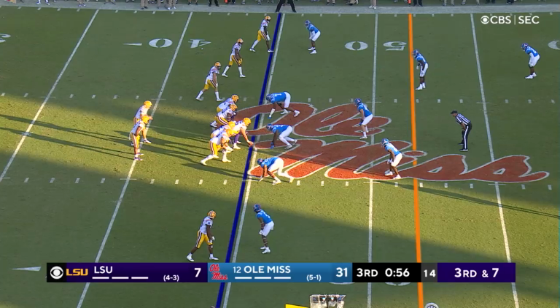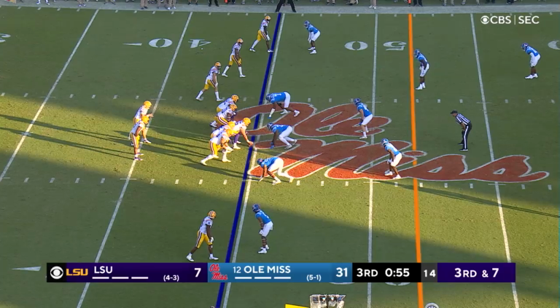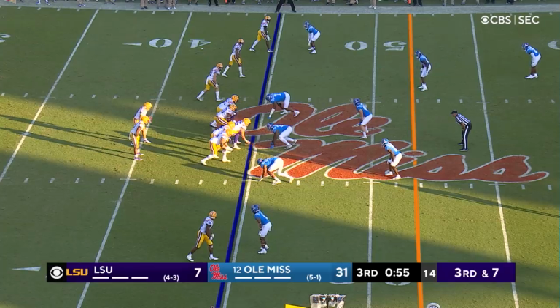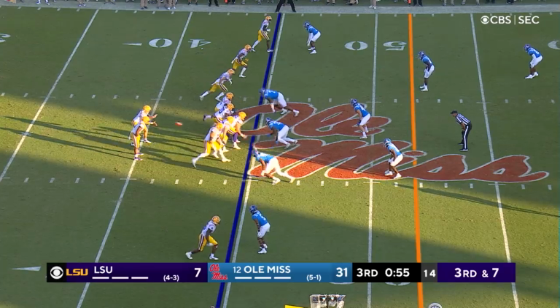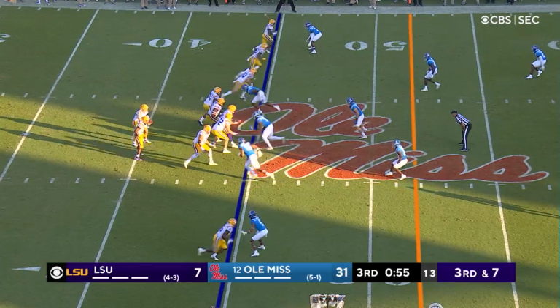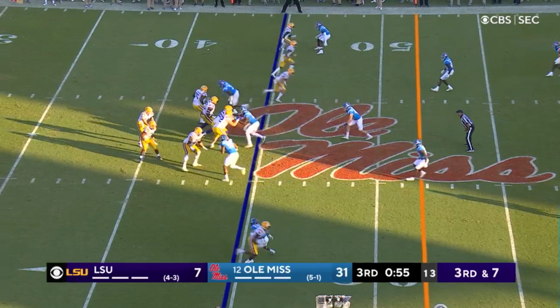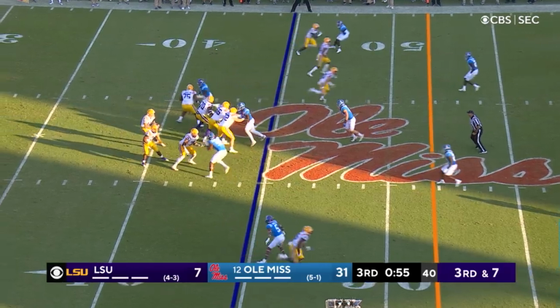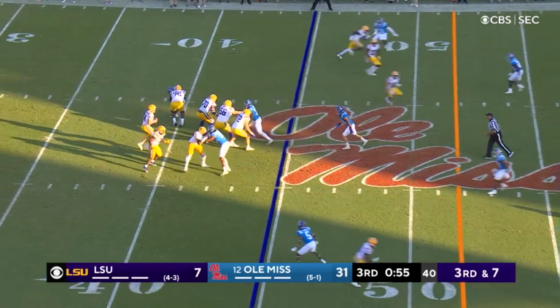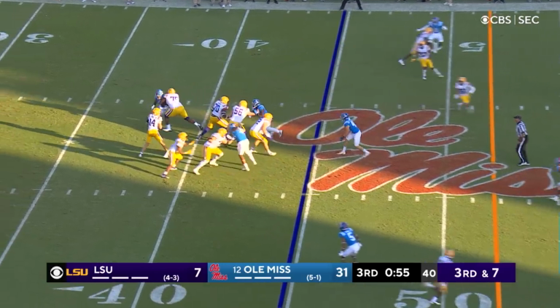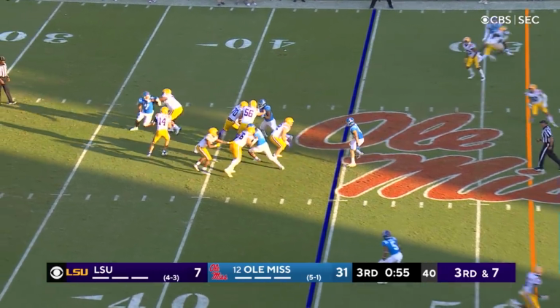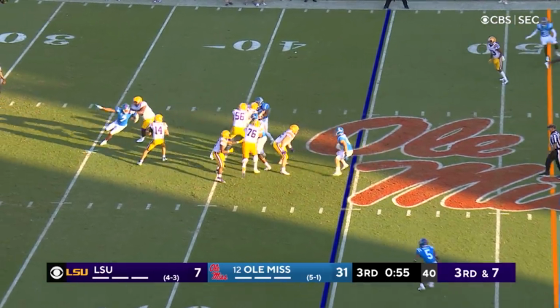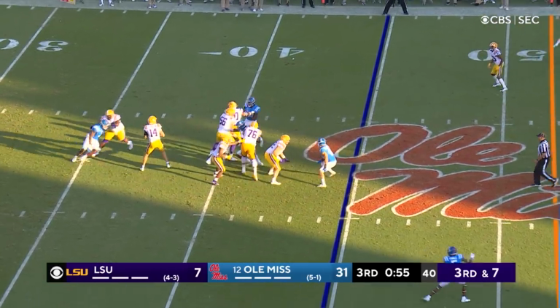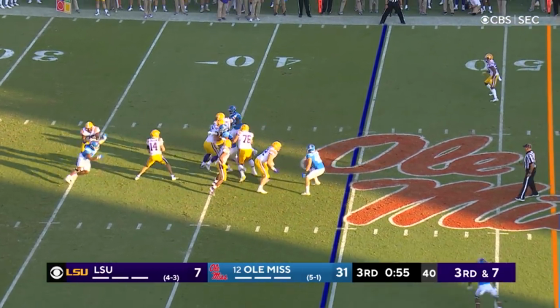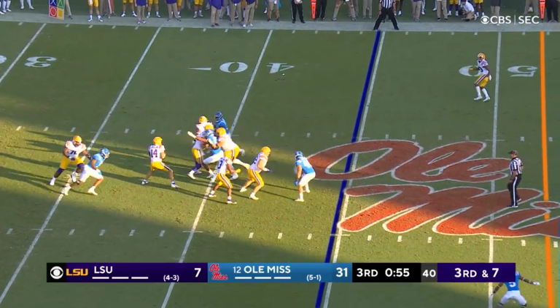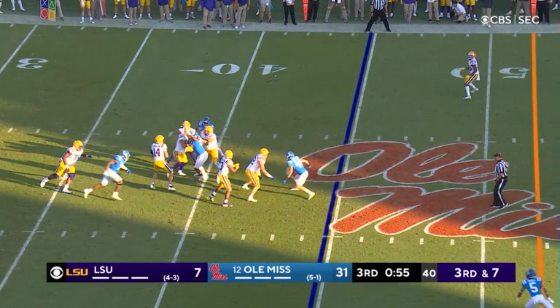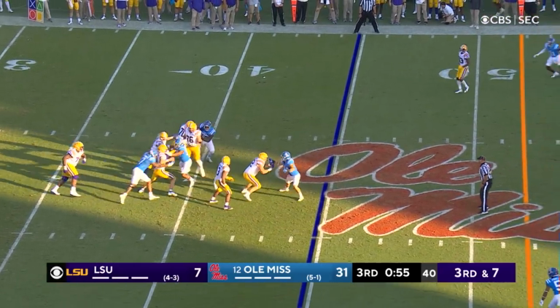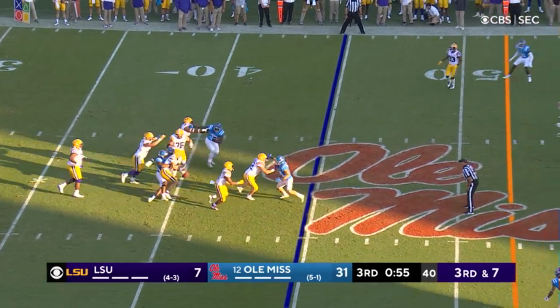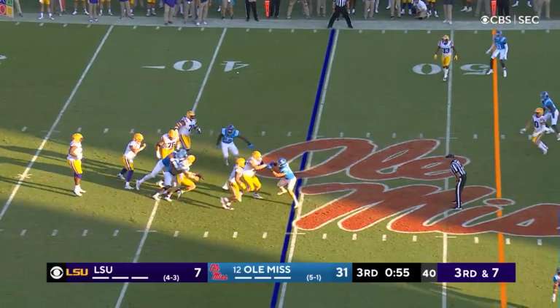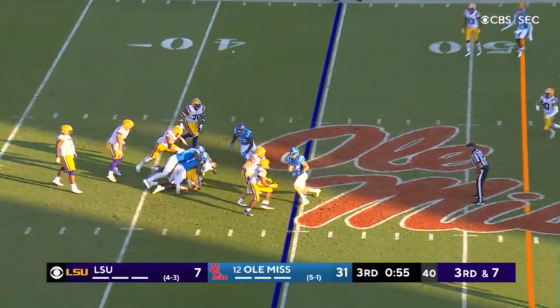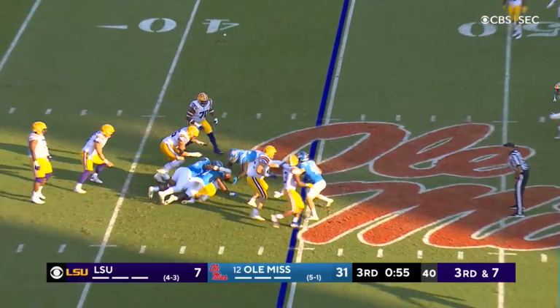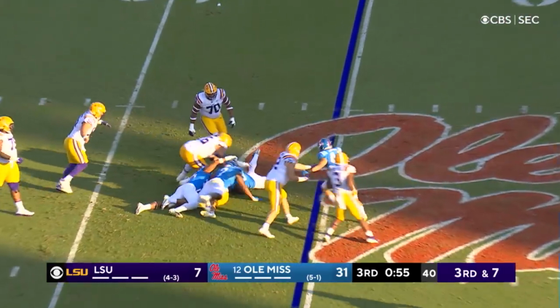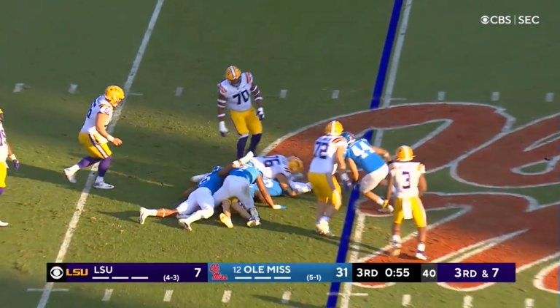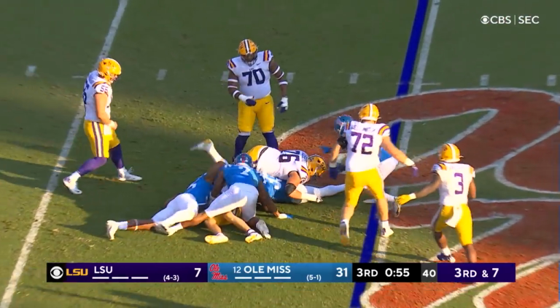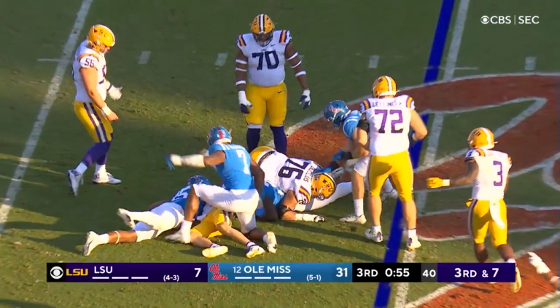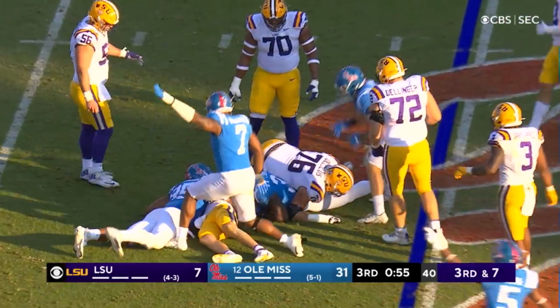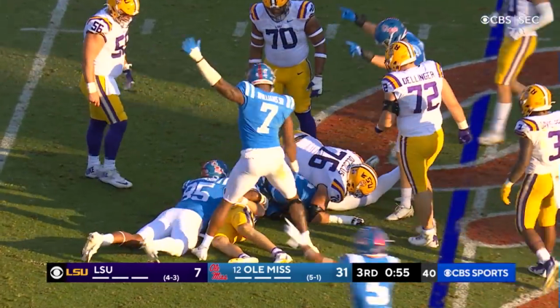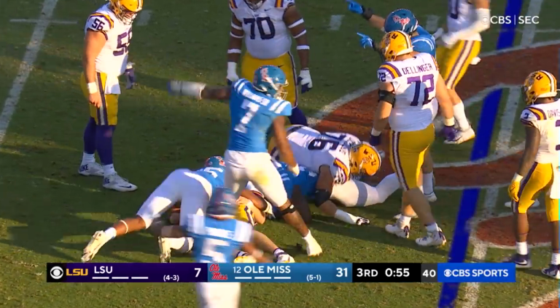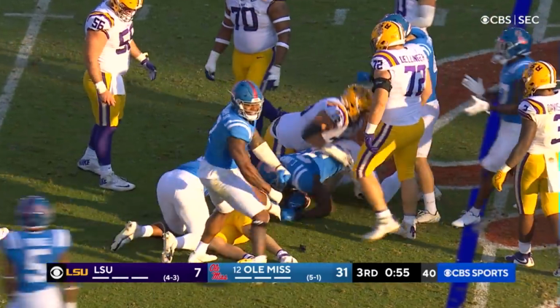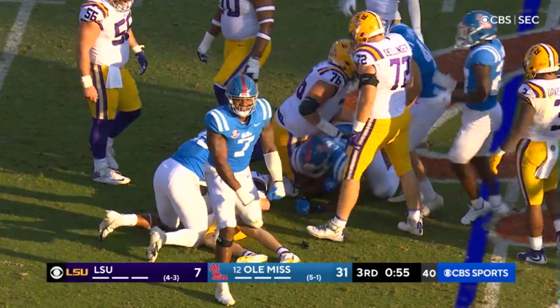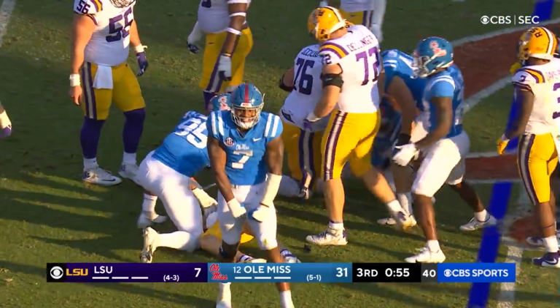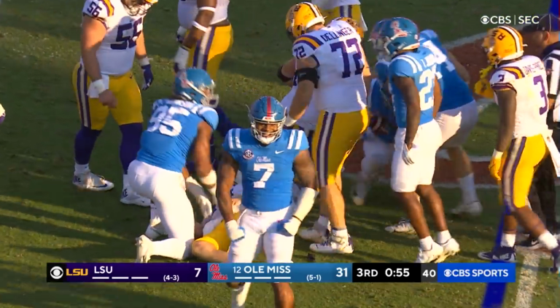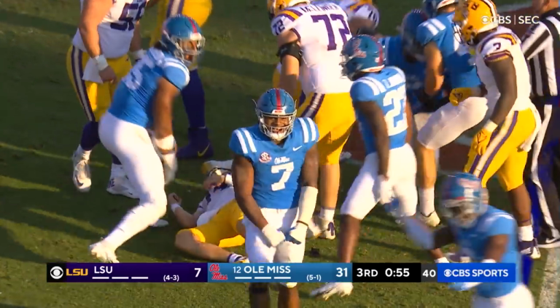Third and seven. Johnson — look out behind you. The ball is out and it's covered by Ole Miss again.